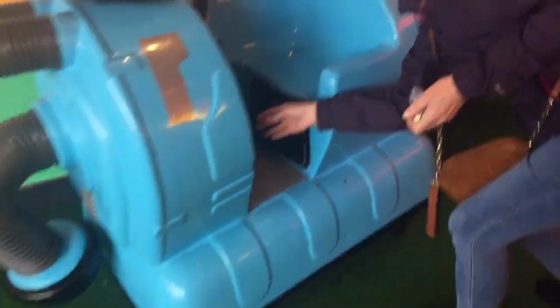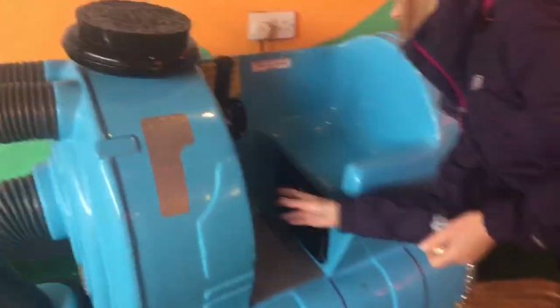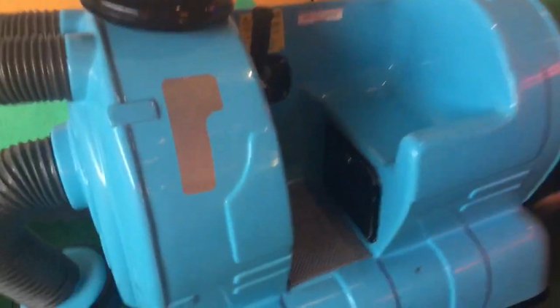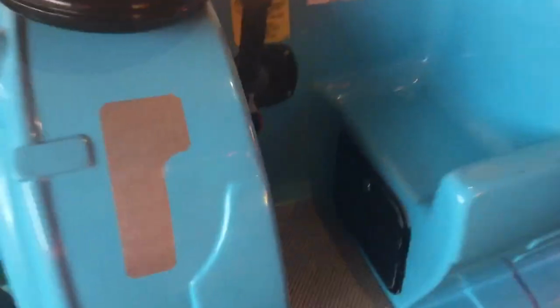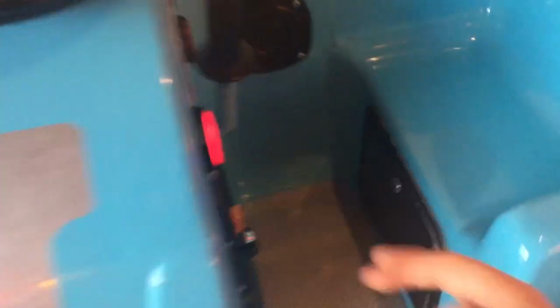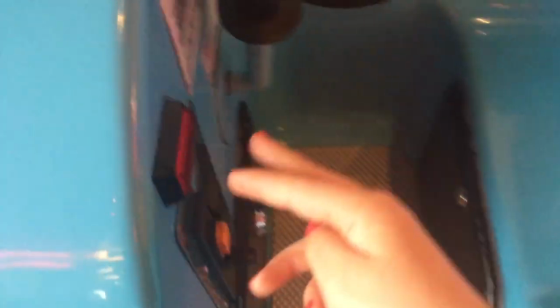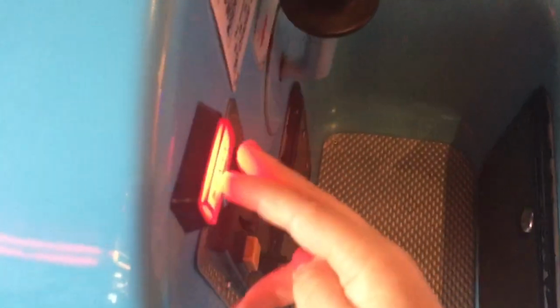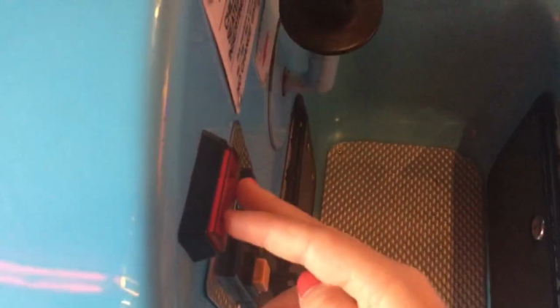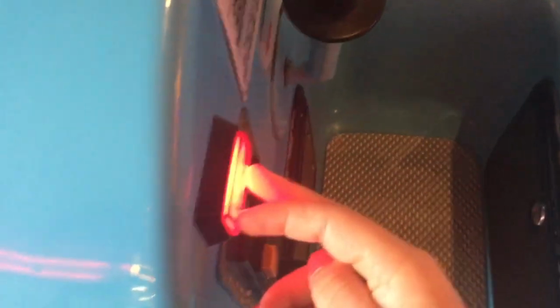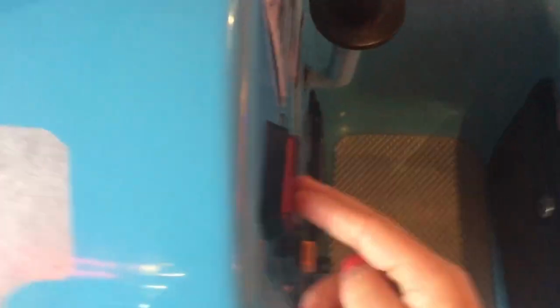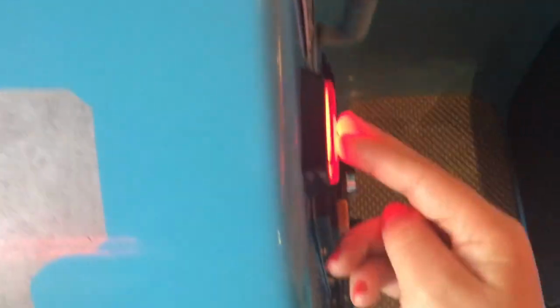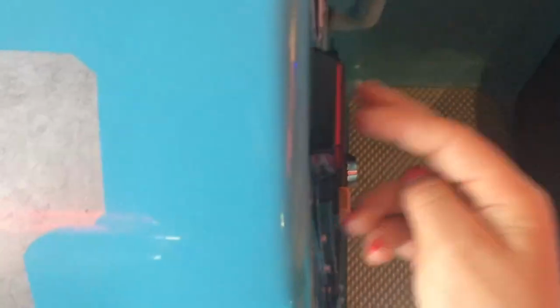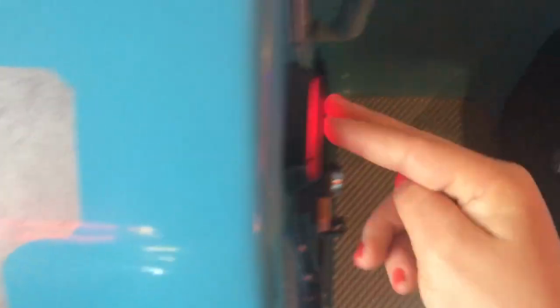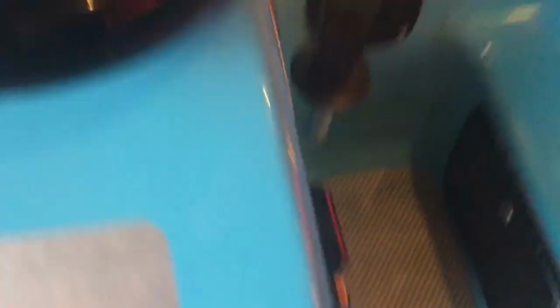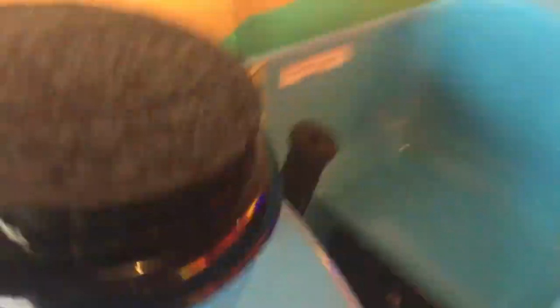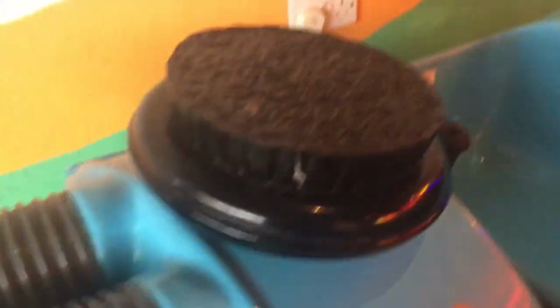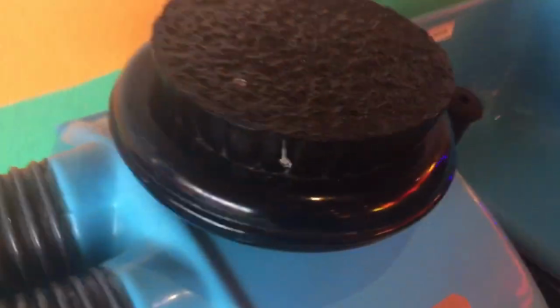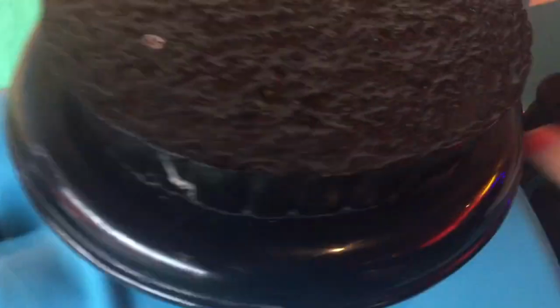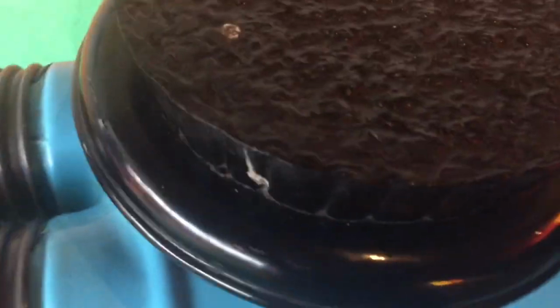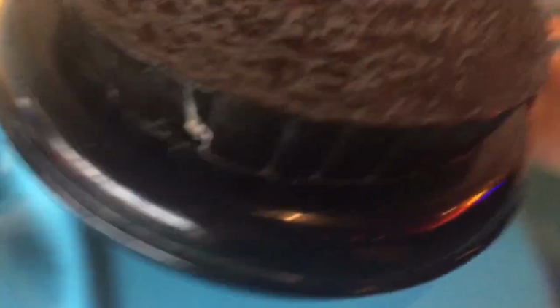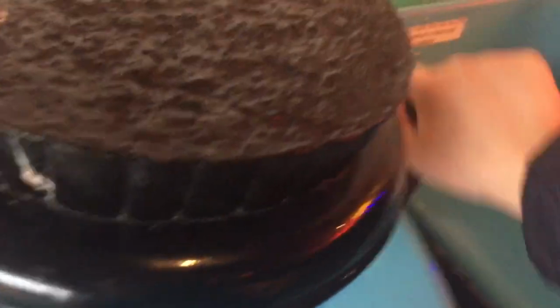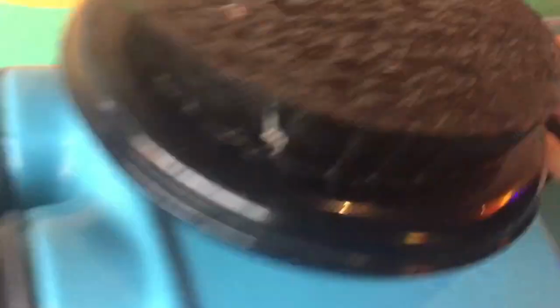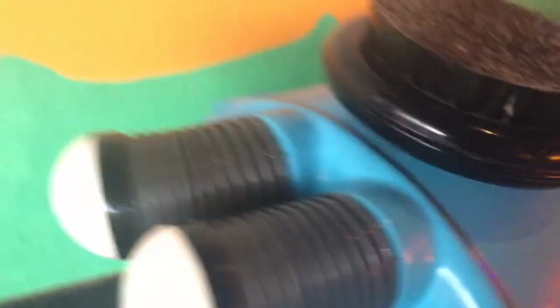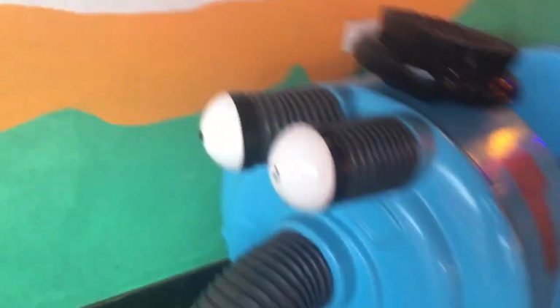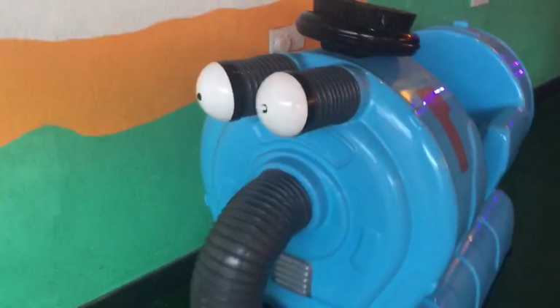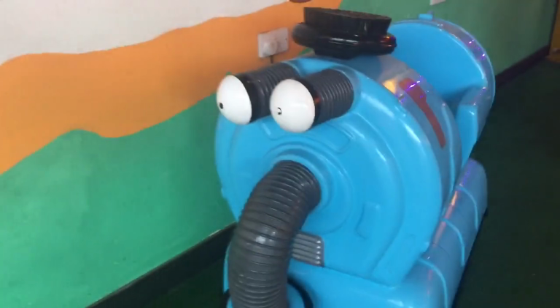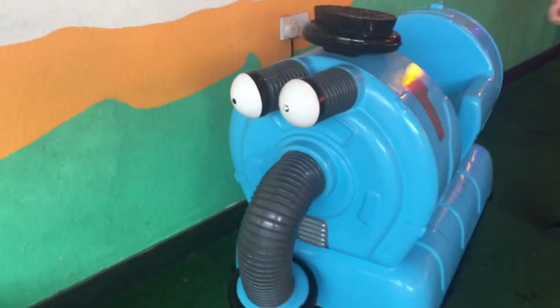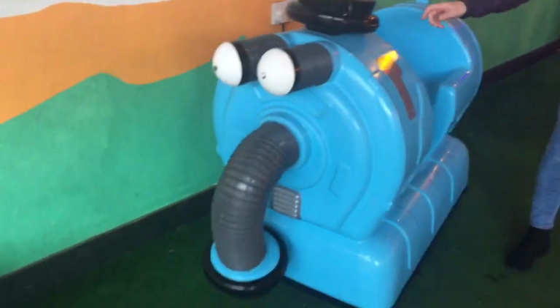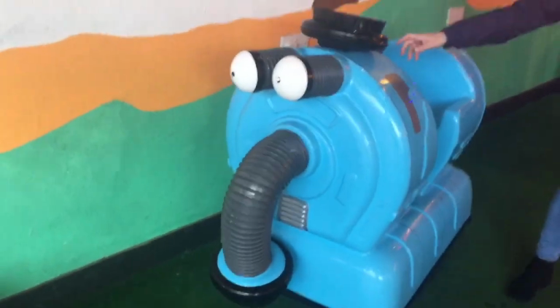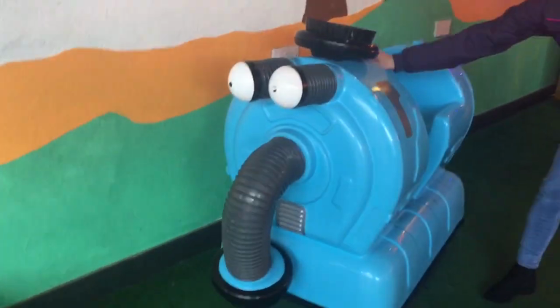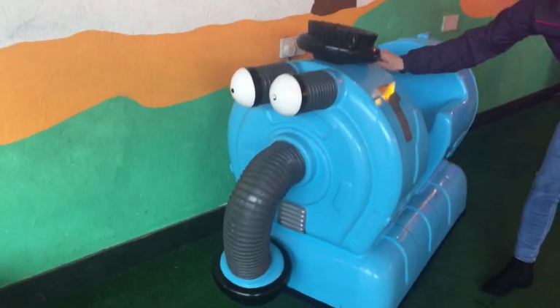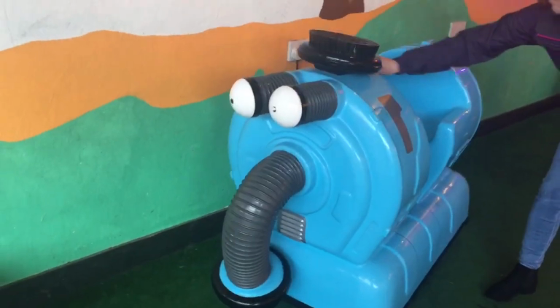This is a Nunu kiddie ride. Whenever to ride, please press the start button. Could you move these levers like that? Demonstrate what happens — move them side to side.